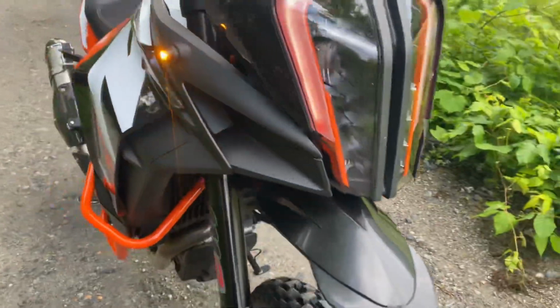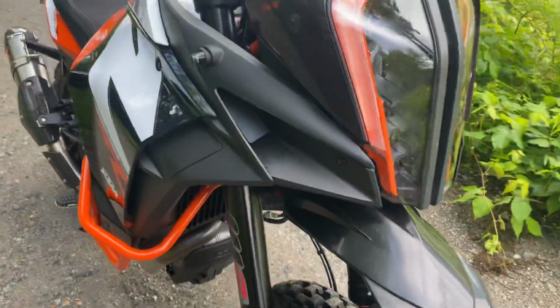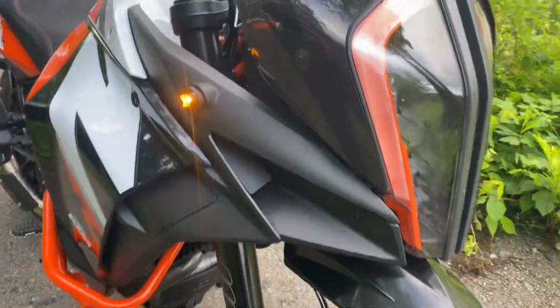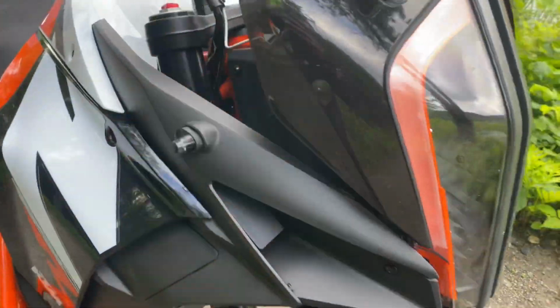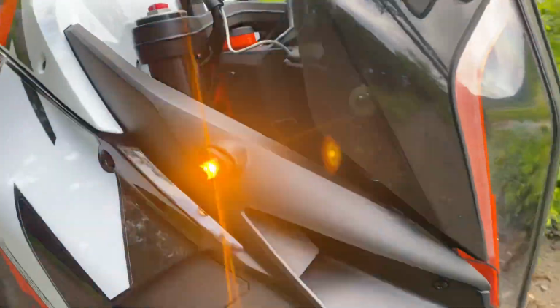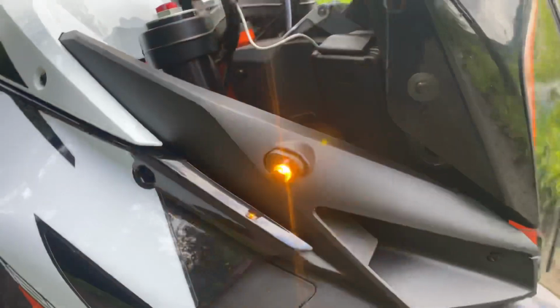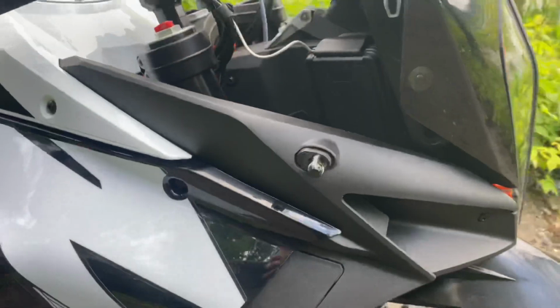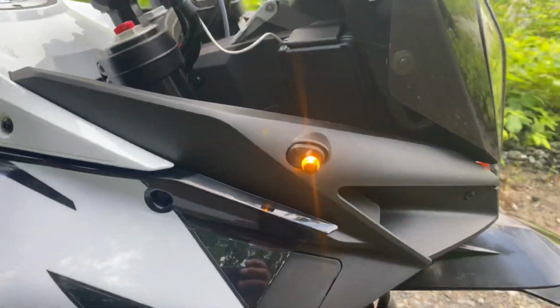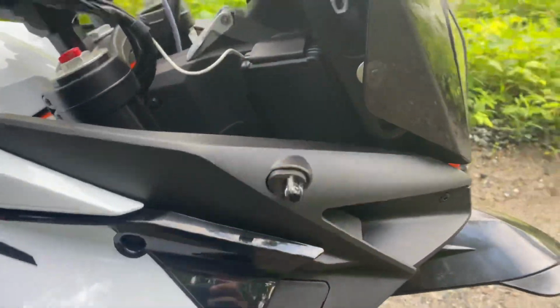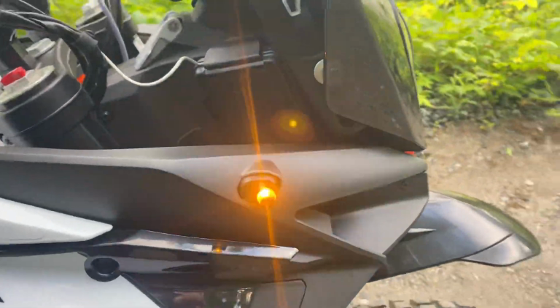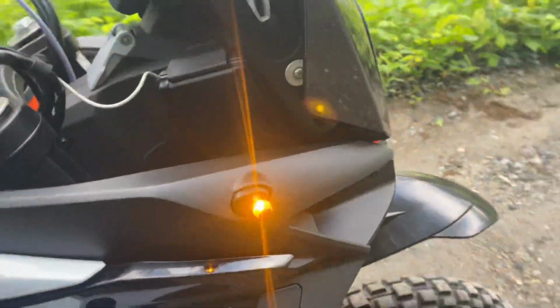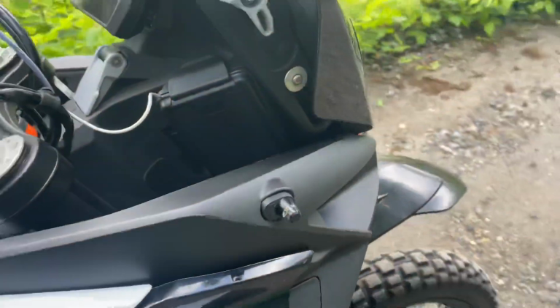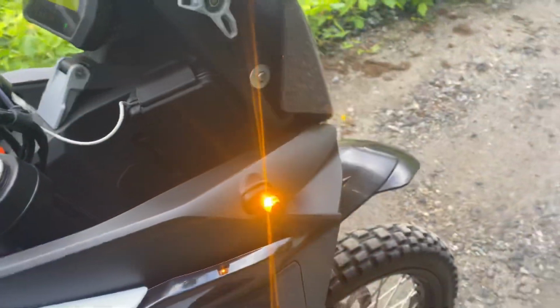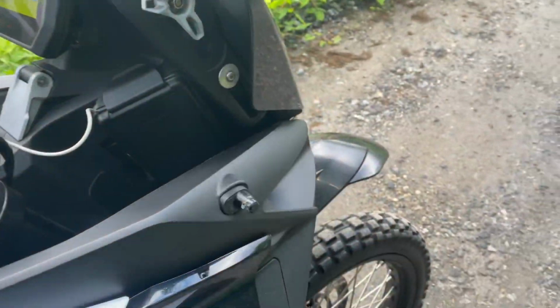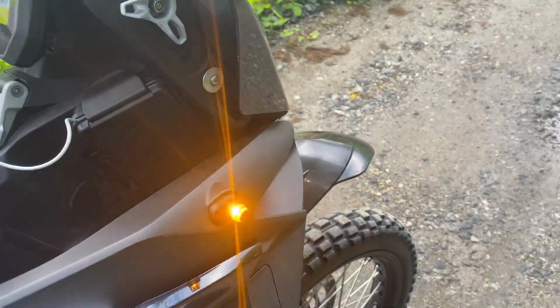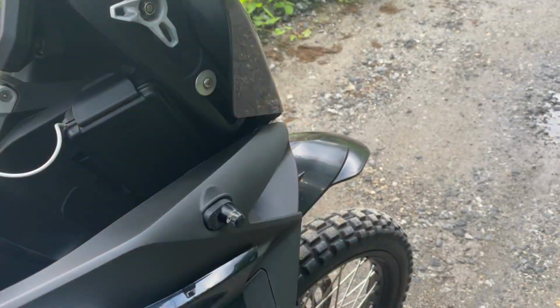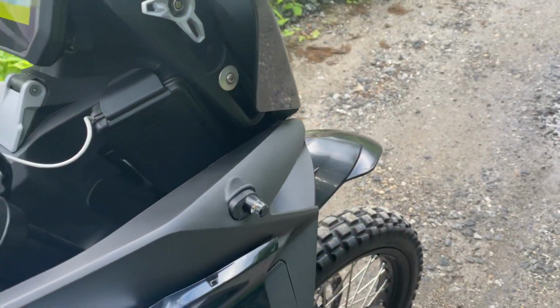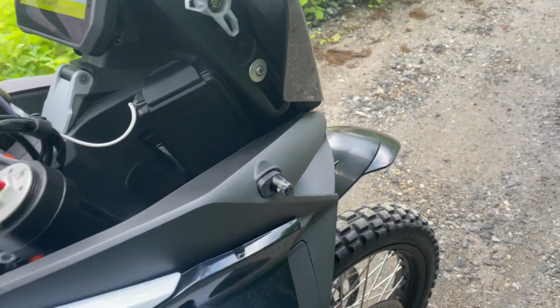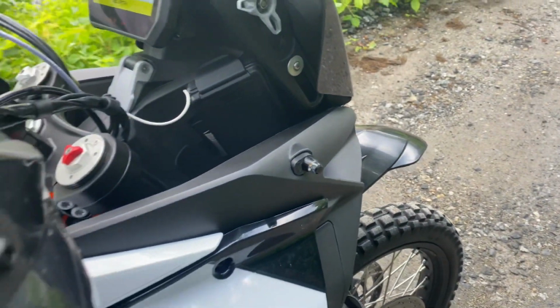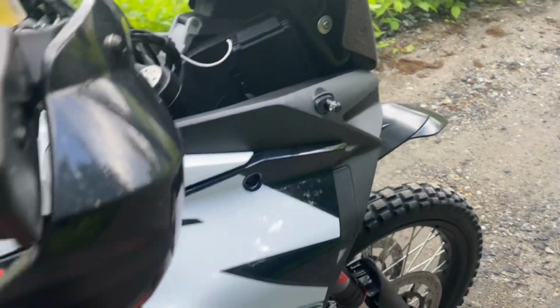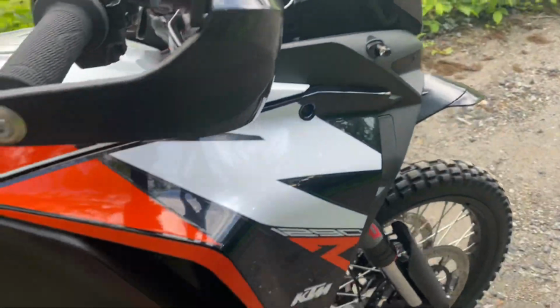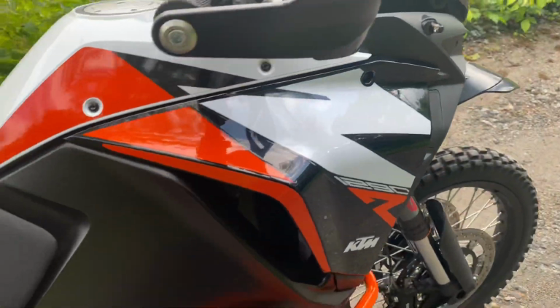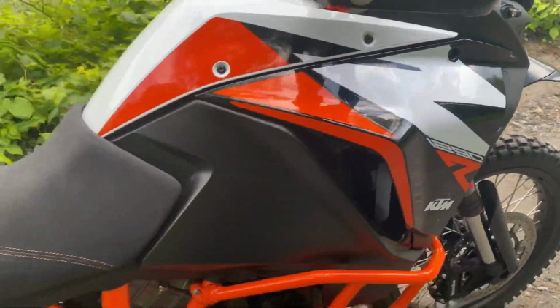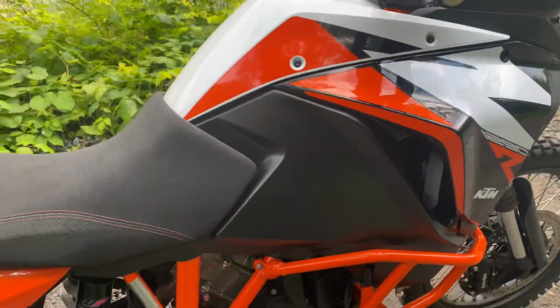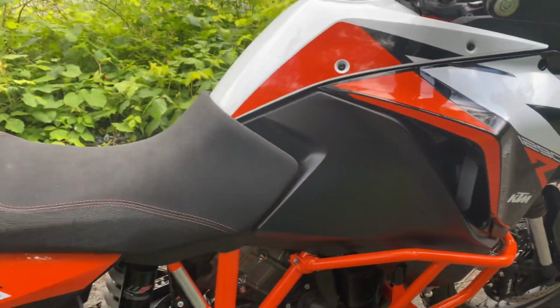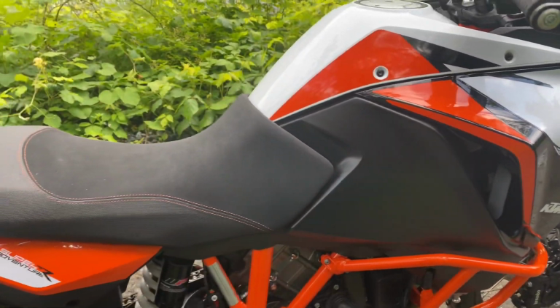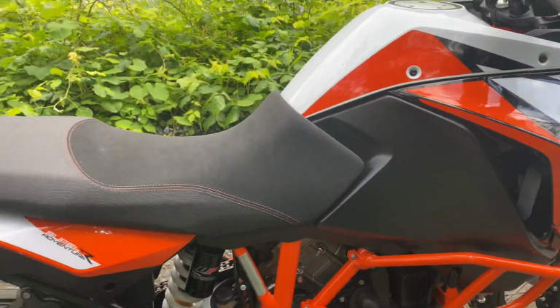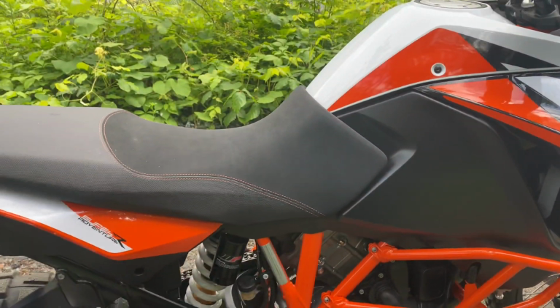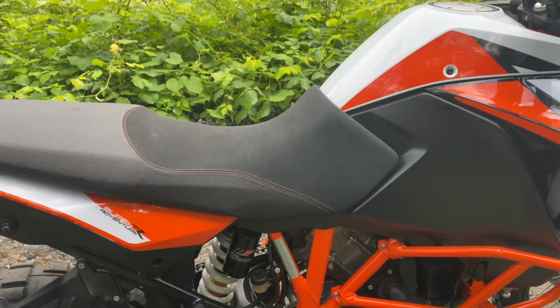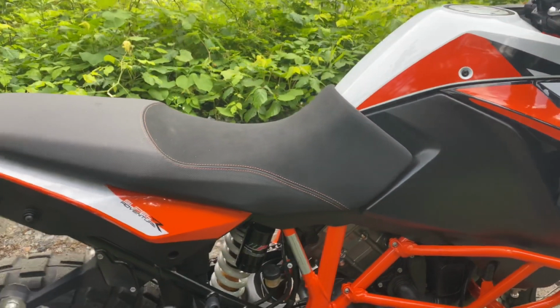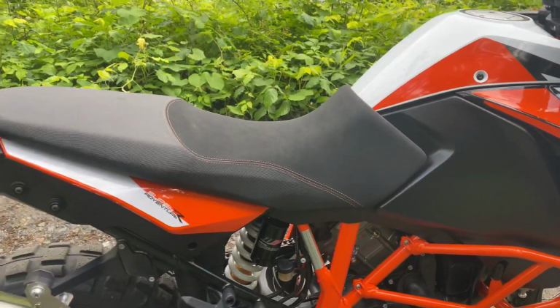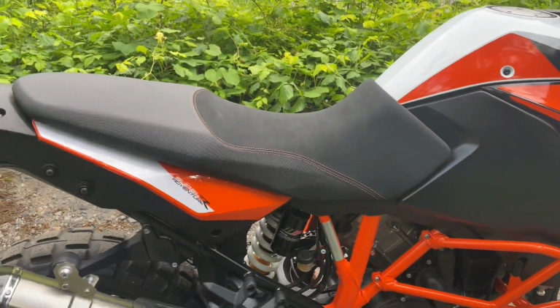Now to the front — you can see how bright these things are. Again, real small, super clean, neat. Here, let me fire it up so you can hear how it sounds.